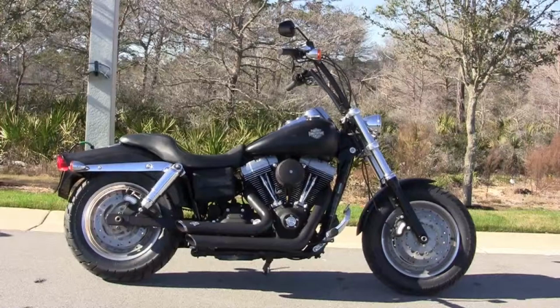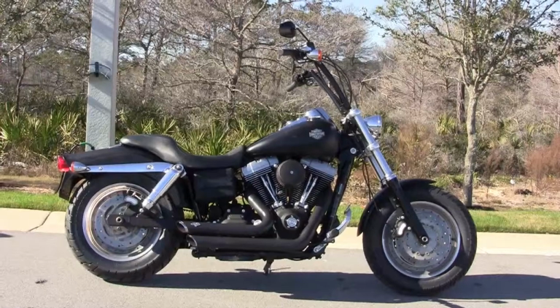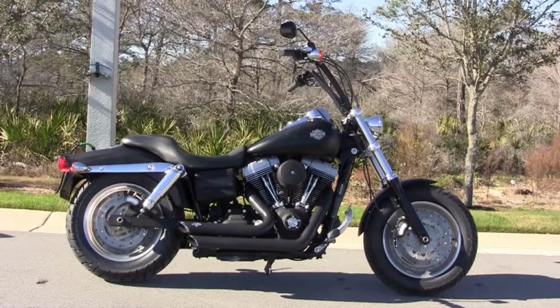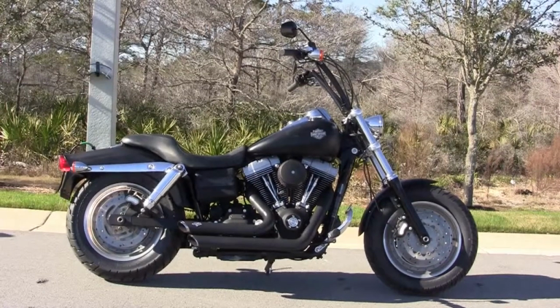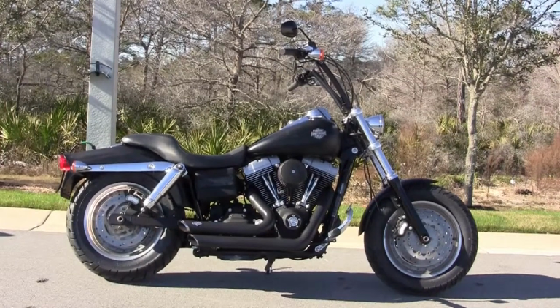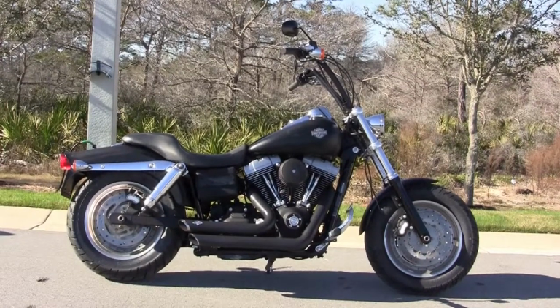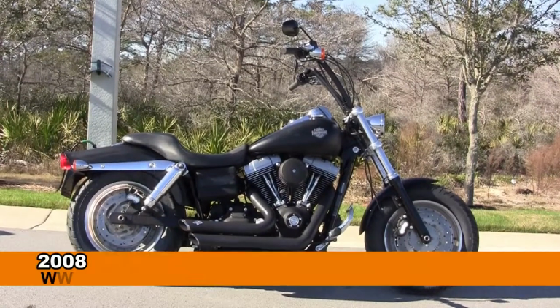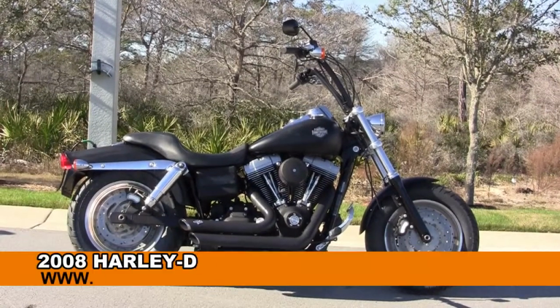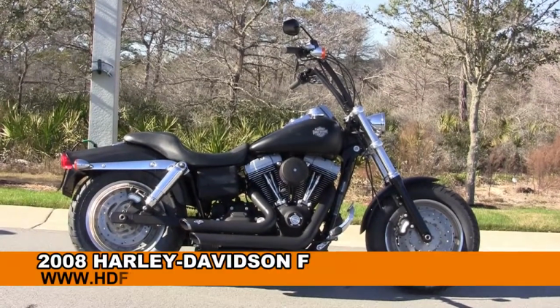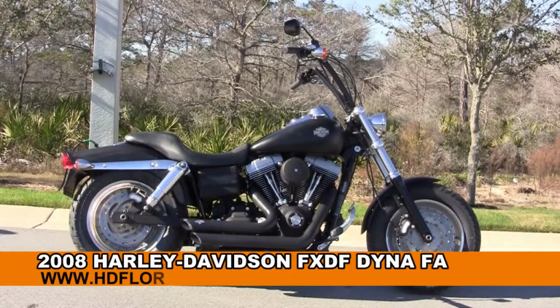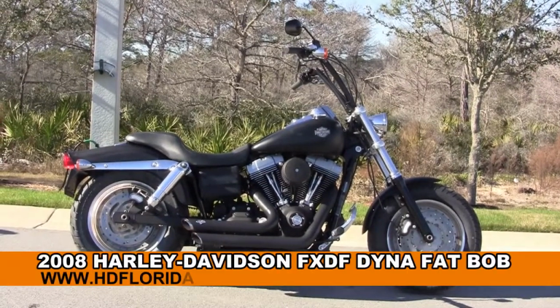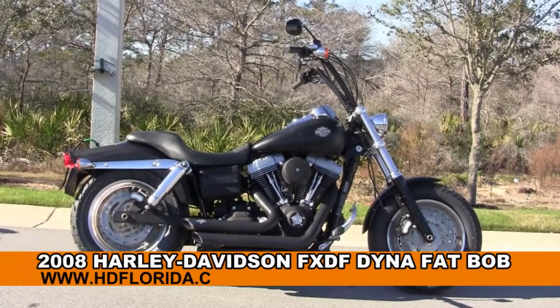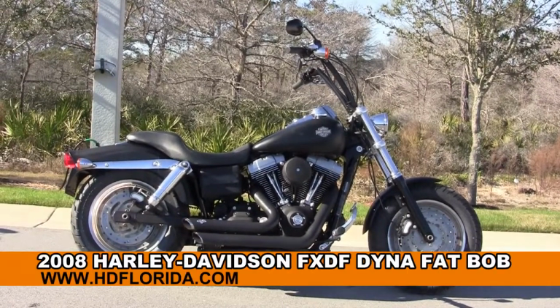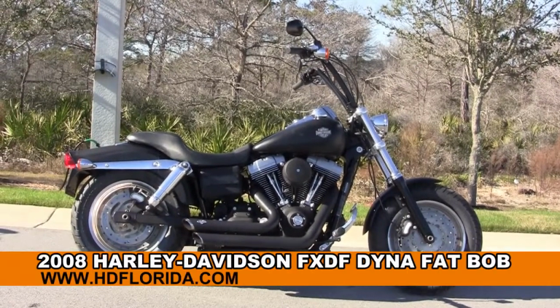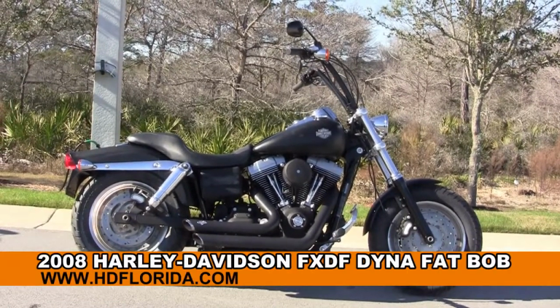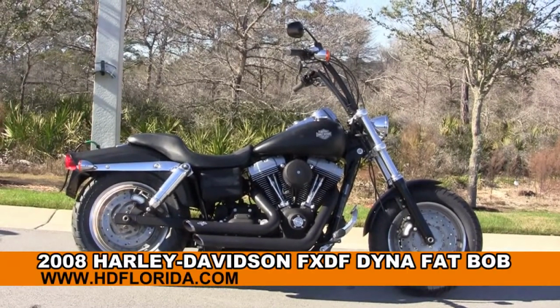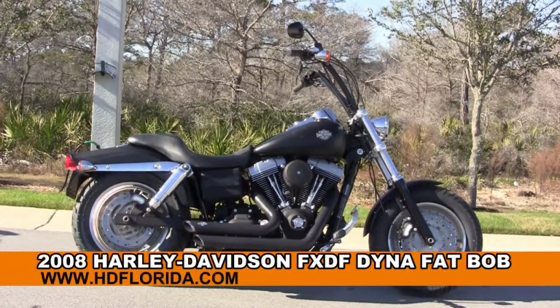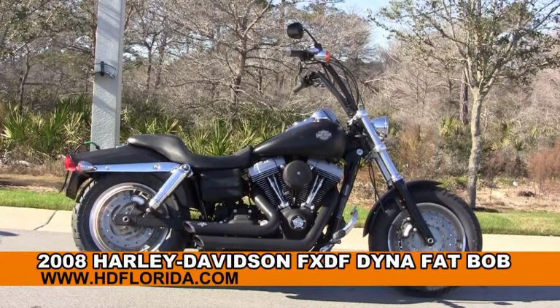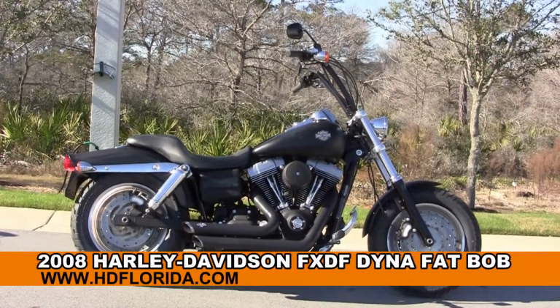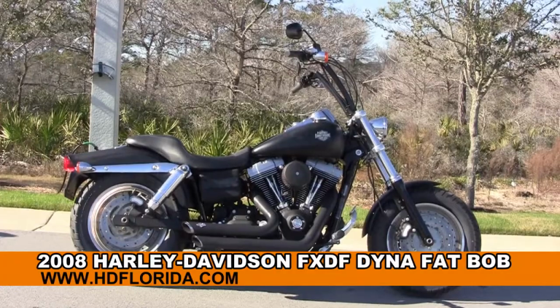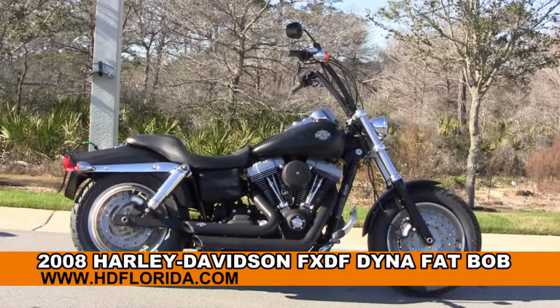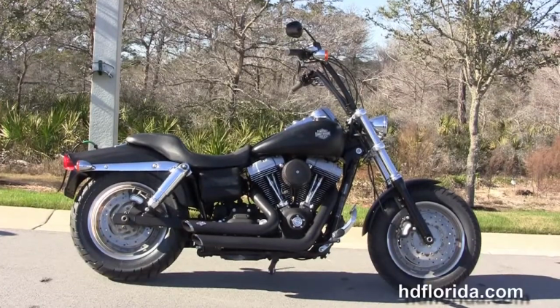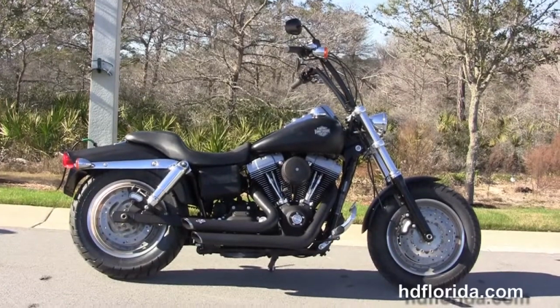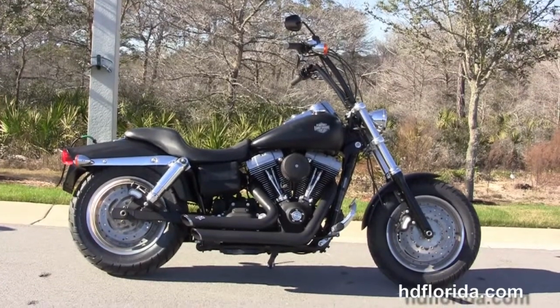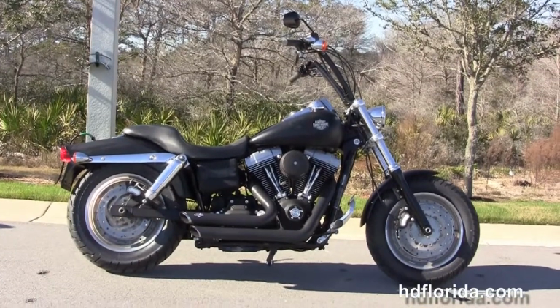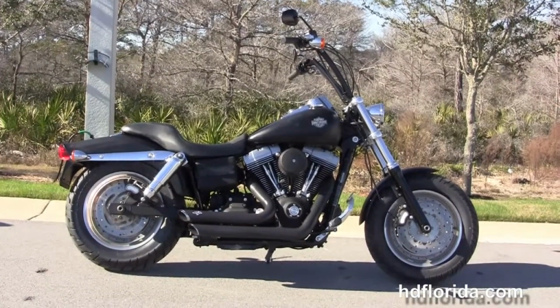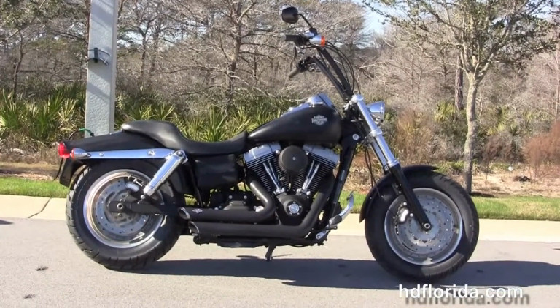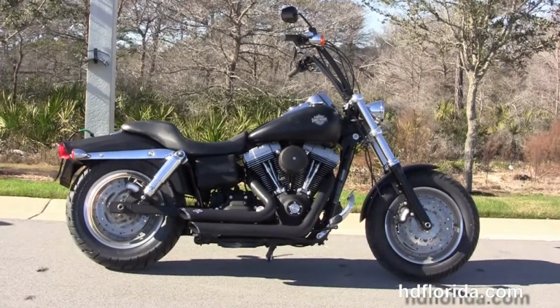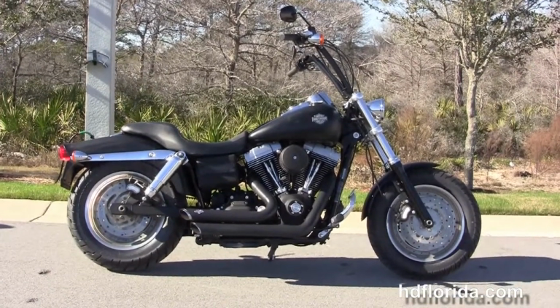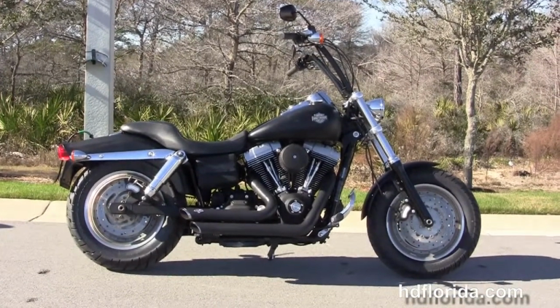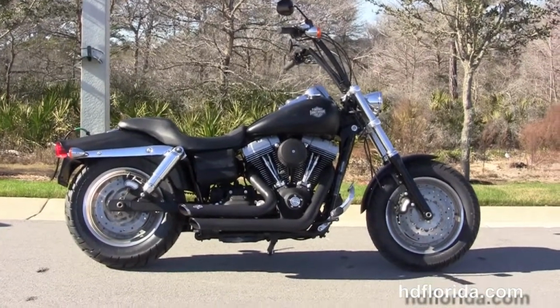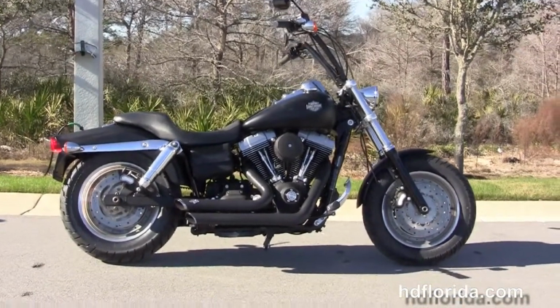Welcome everyone to the world famous Harley-Davidson of Panama City Beach. Today I've got for you this dynamite used 2008 Dyna Fat Bob.